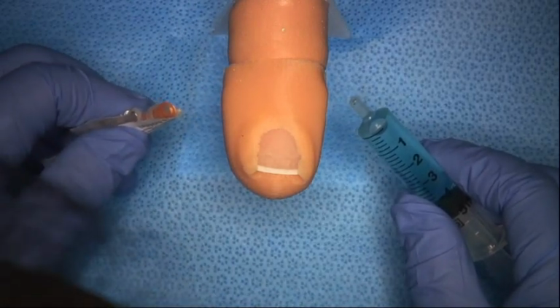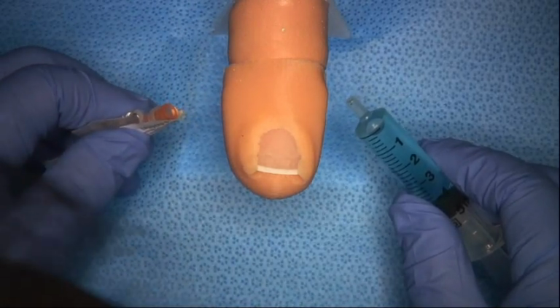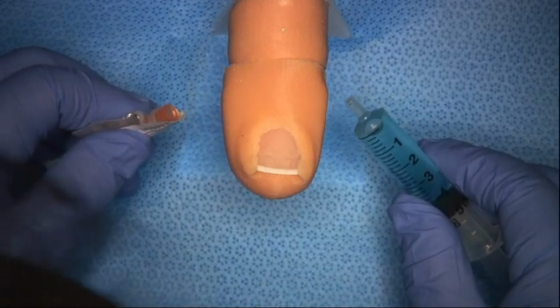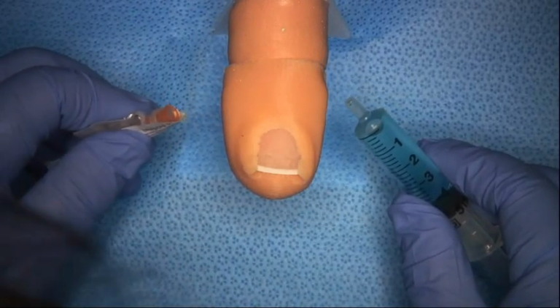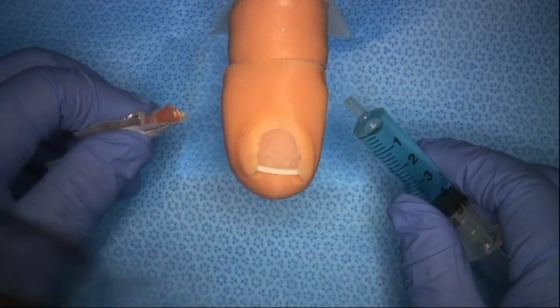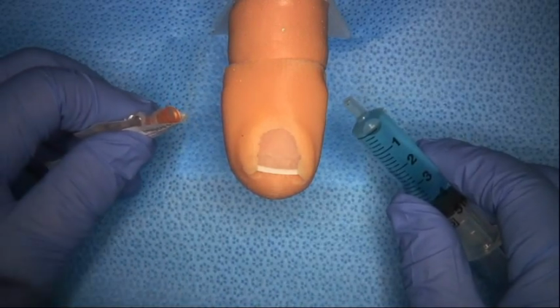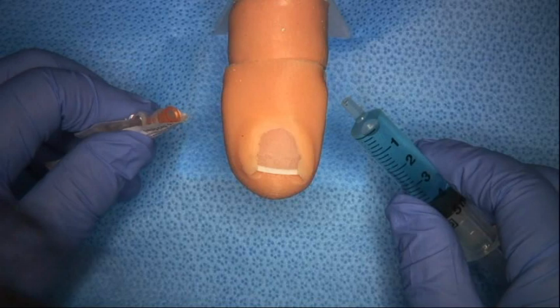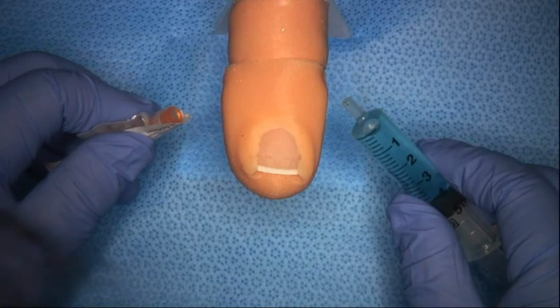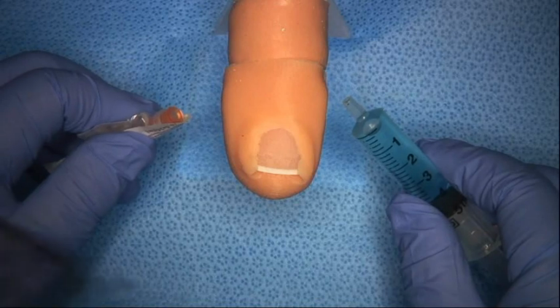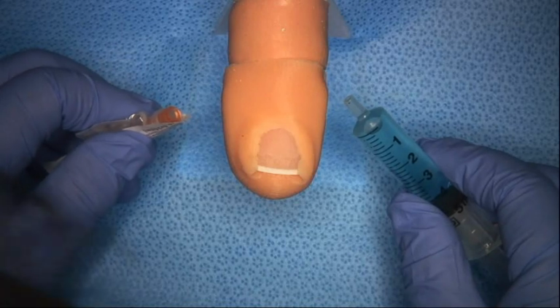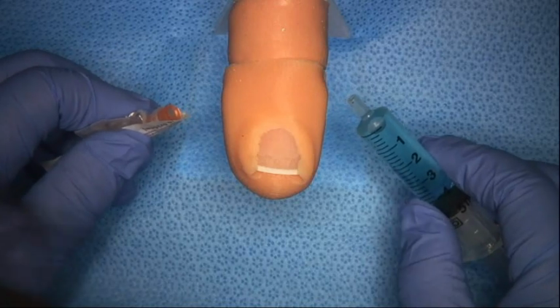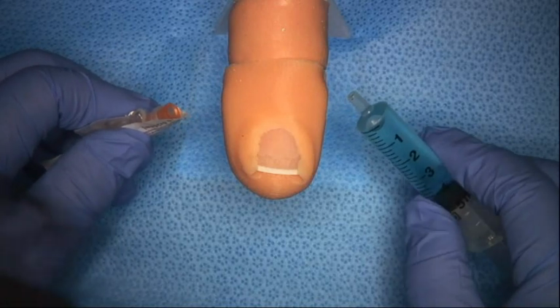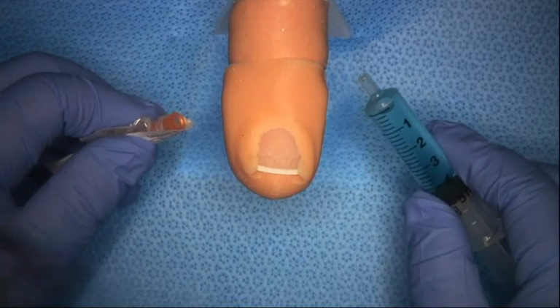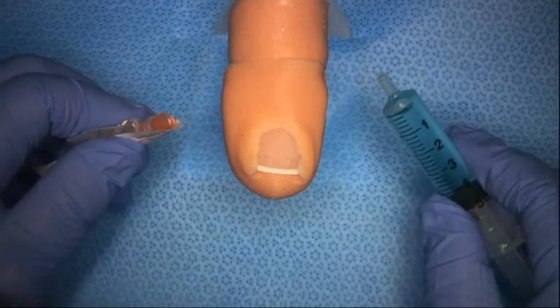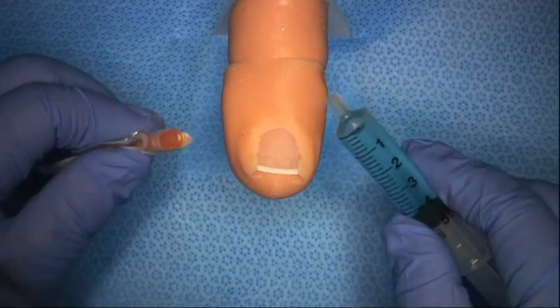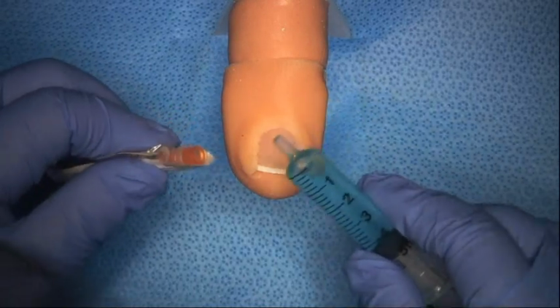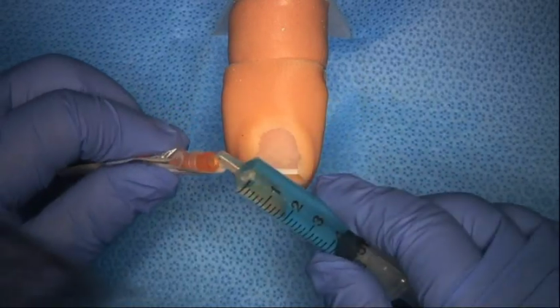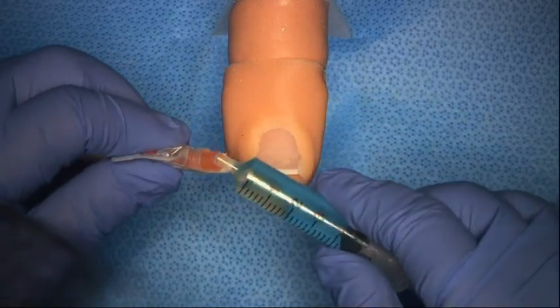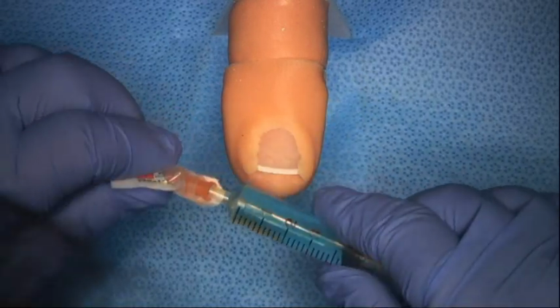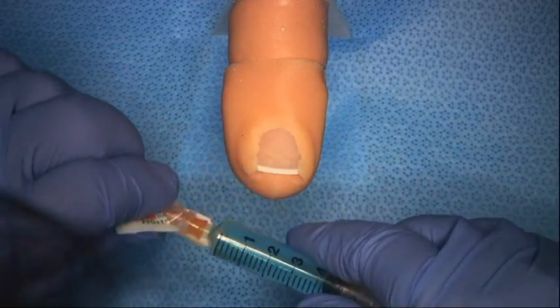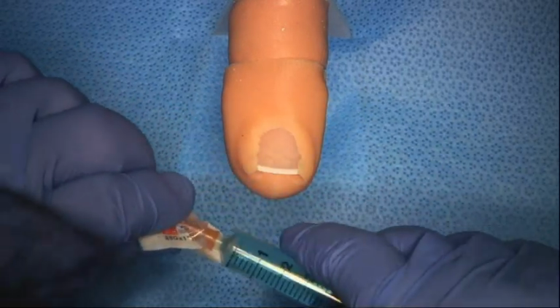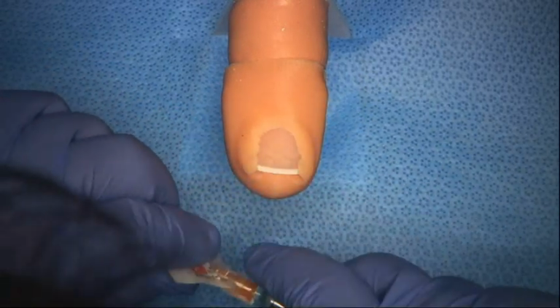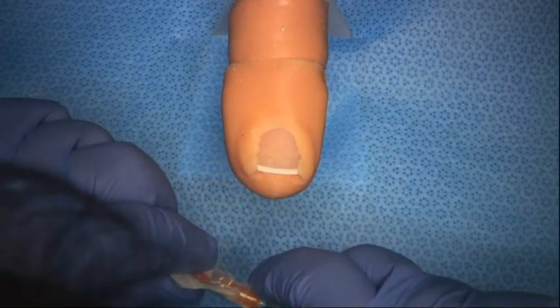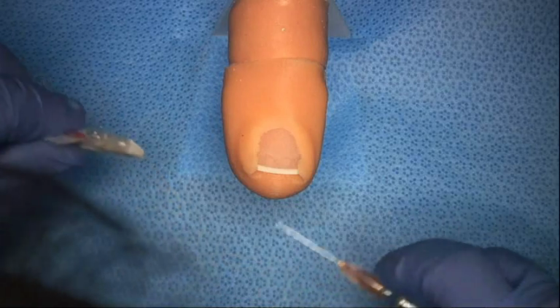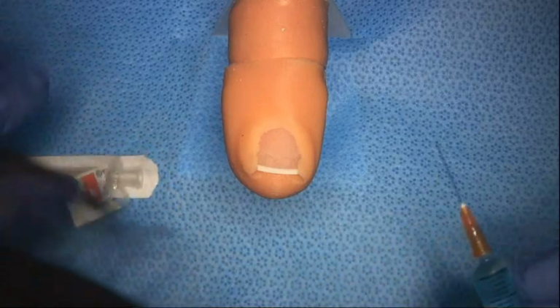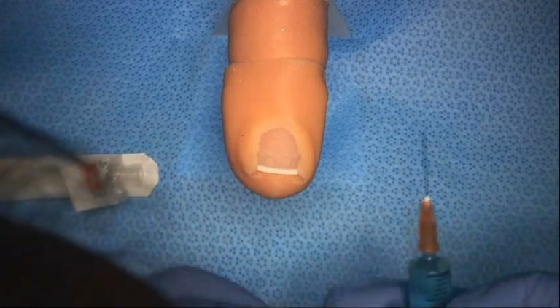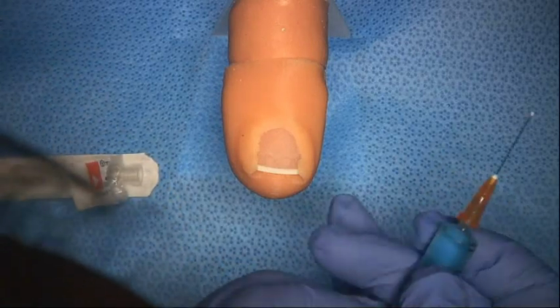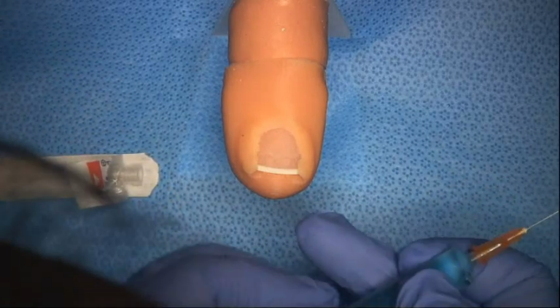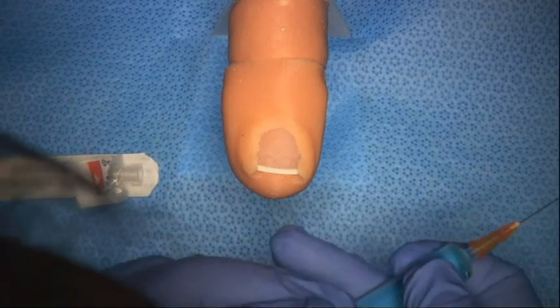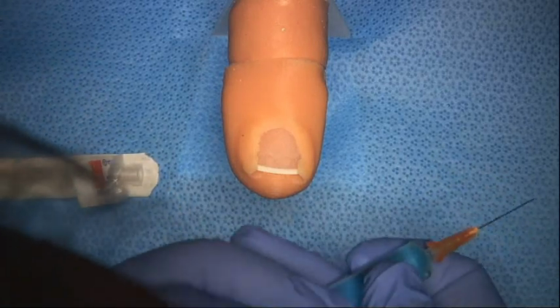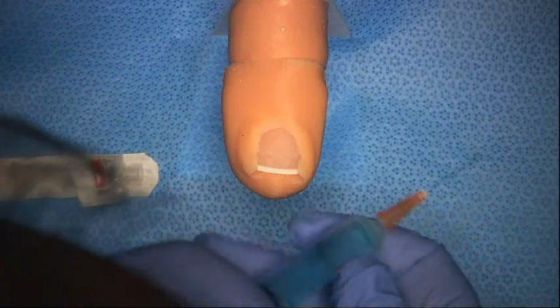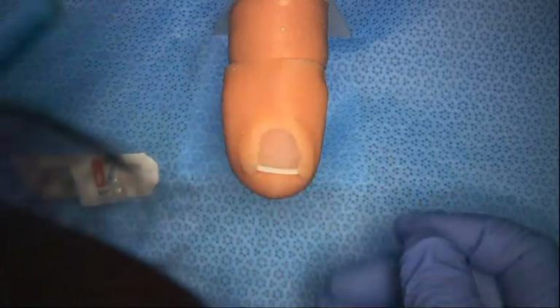A major component is wedge resection. So now I'm going to demonstrate on this specially developed model a digital block.